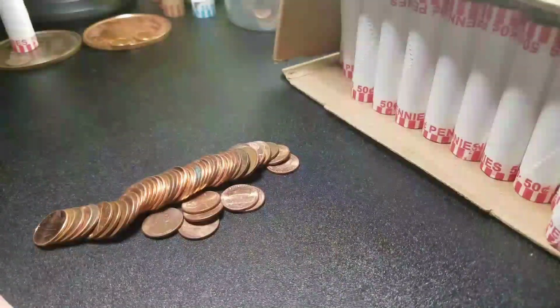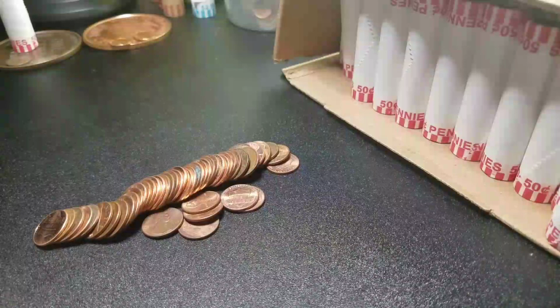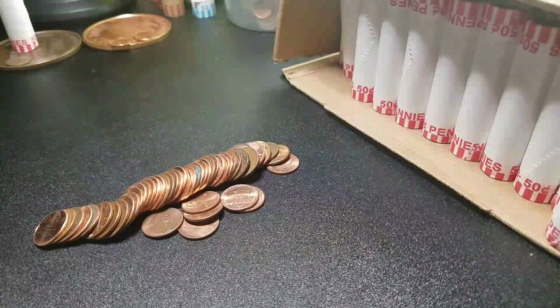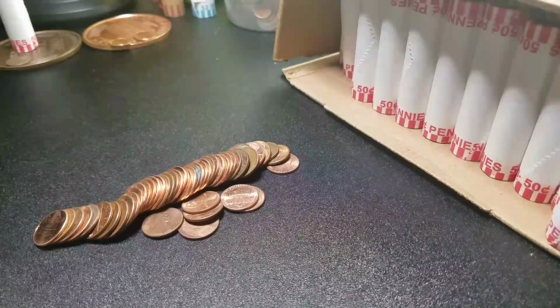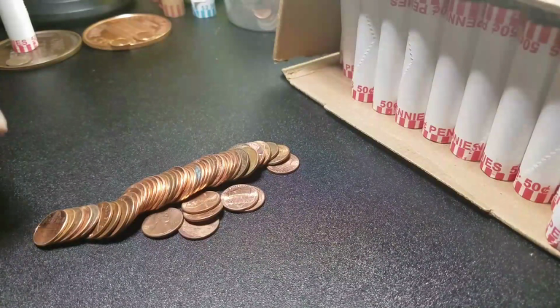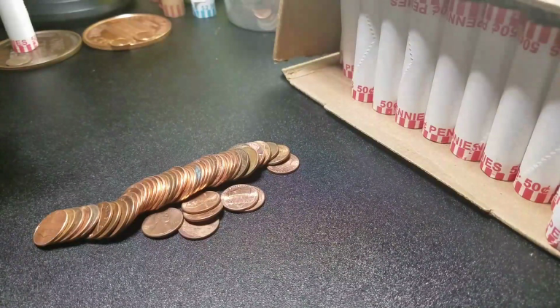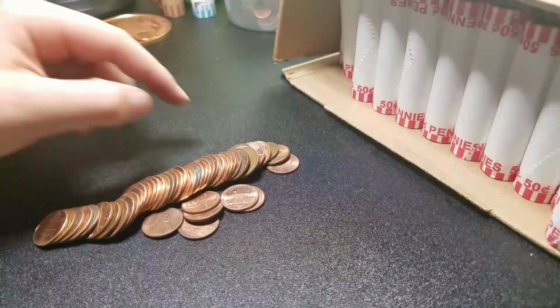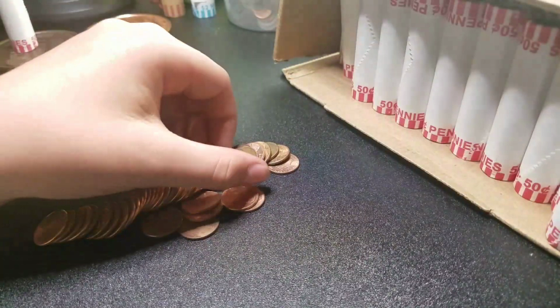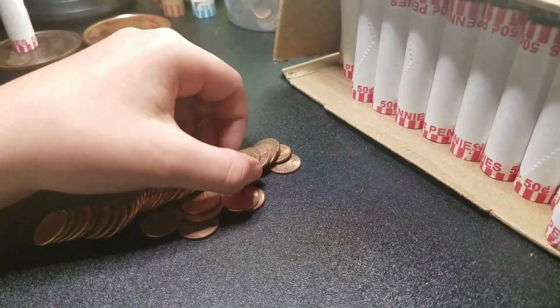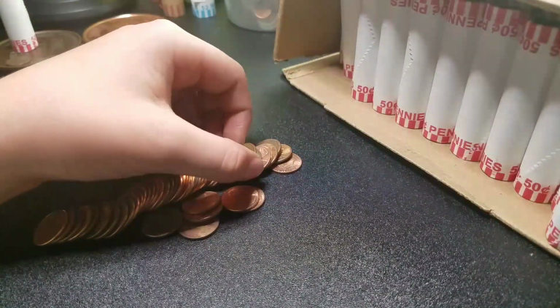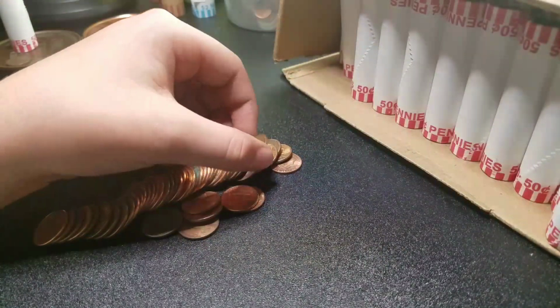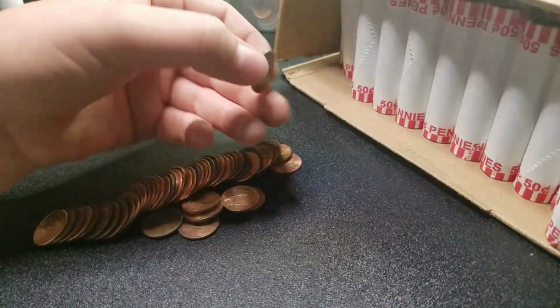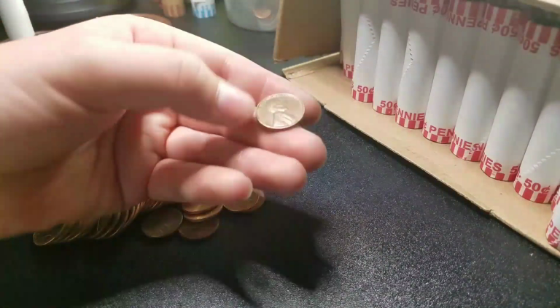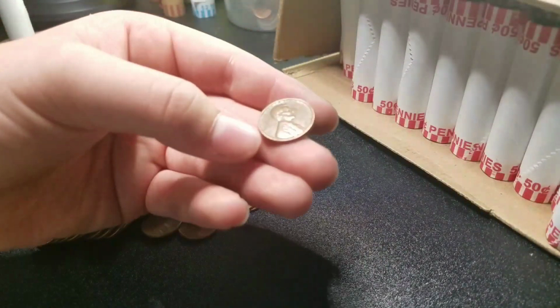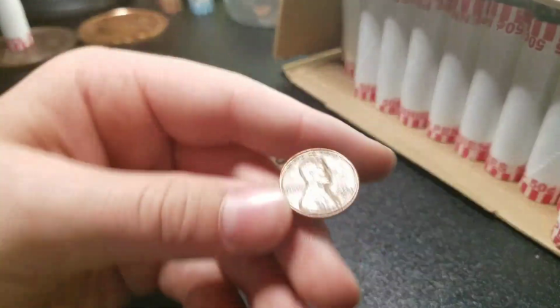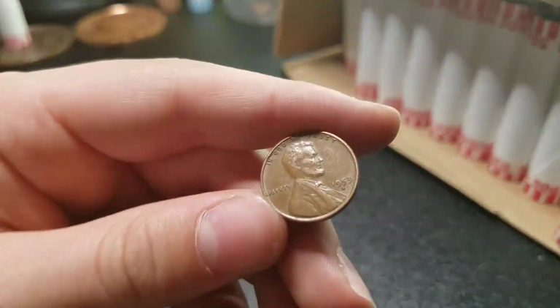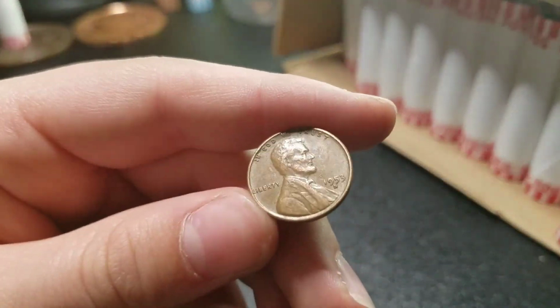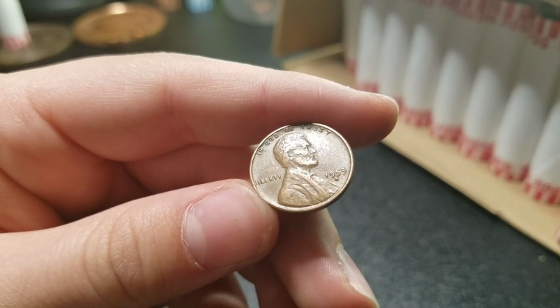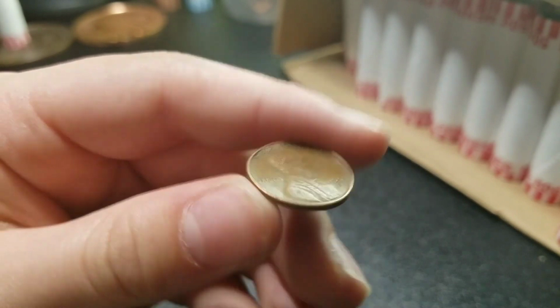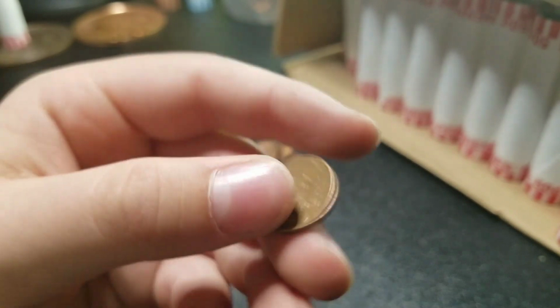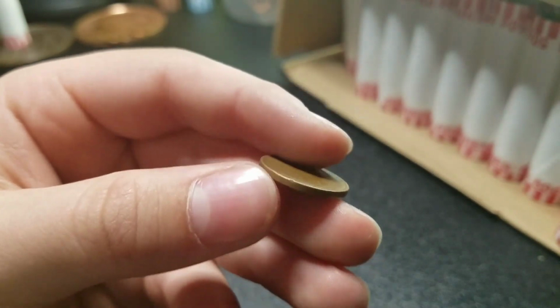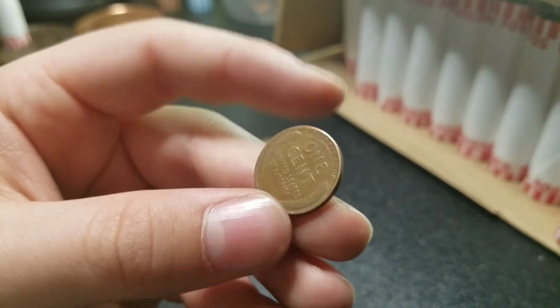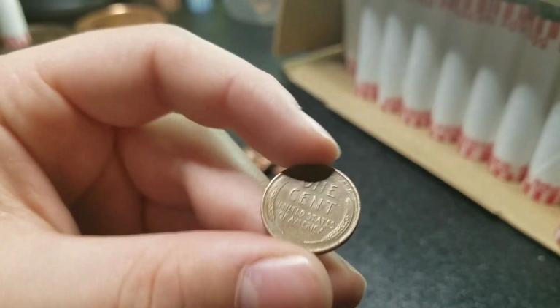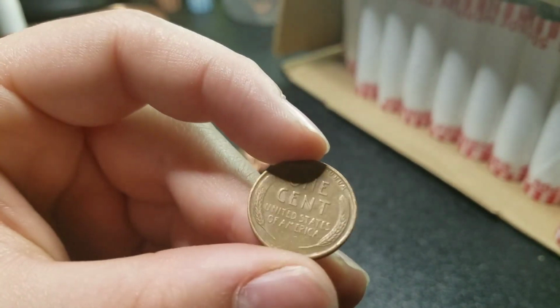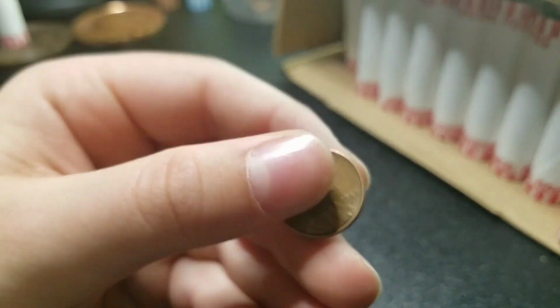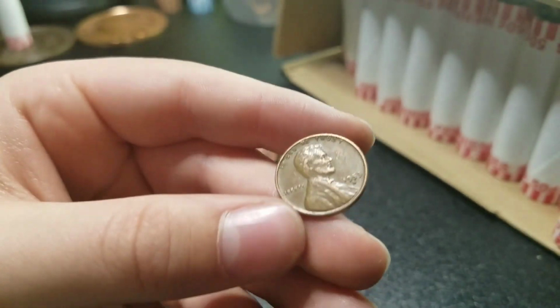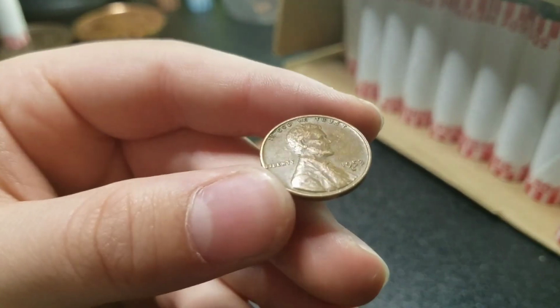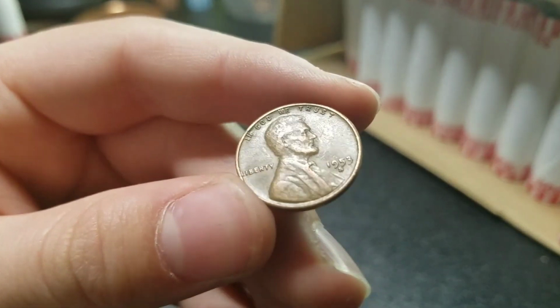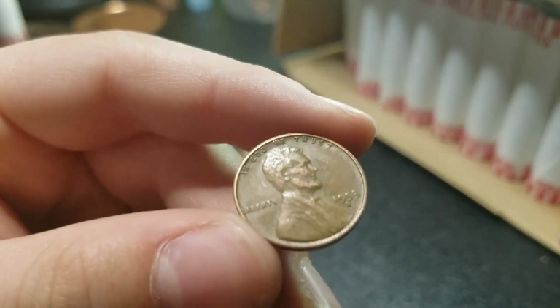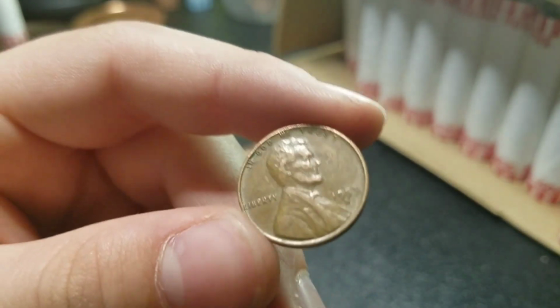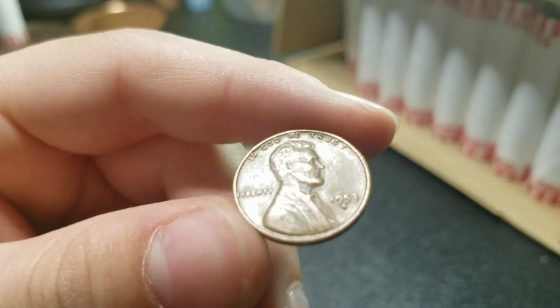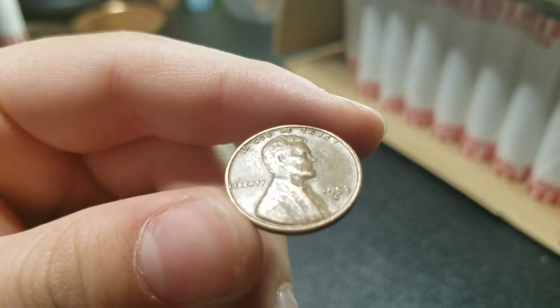All right guys, two rolls later — we are nine rolls in and we have our second wheat: 1953 S. Less common one there. We'll keep going.